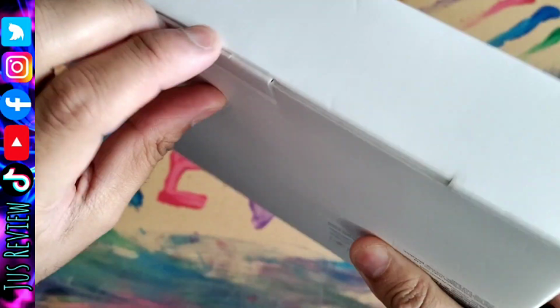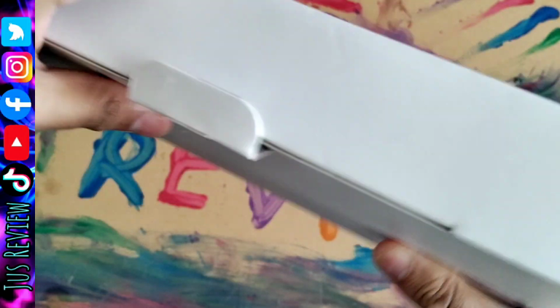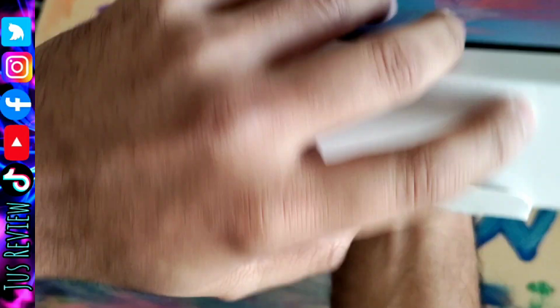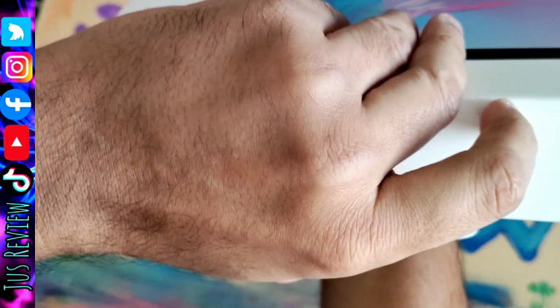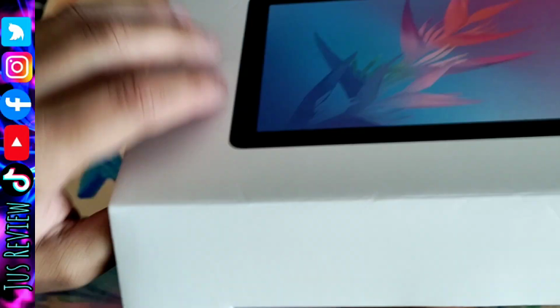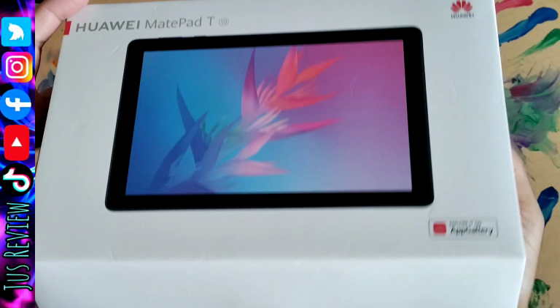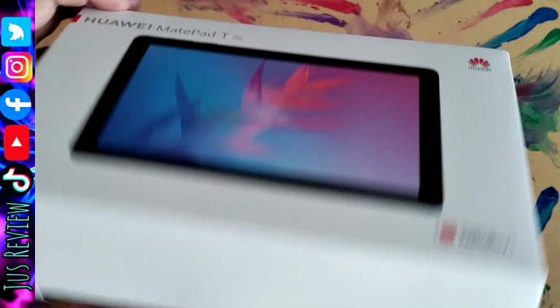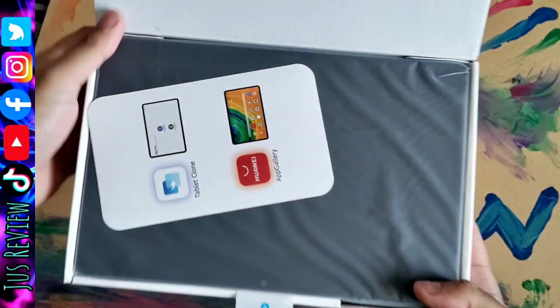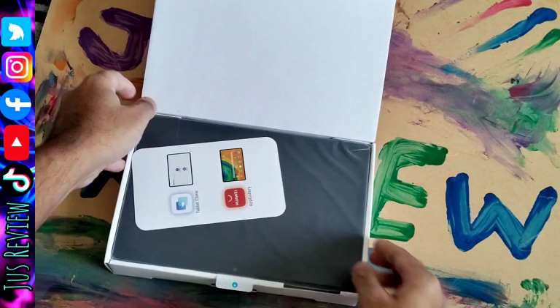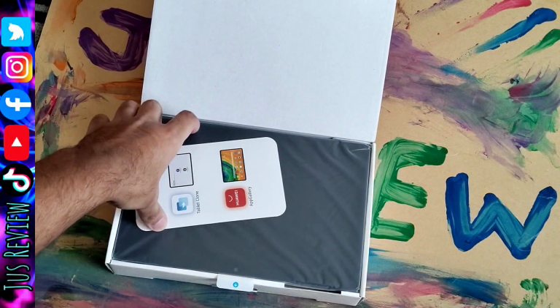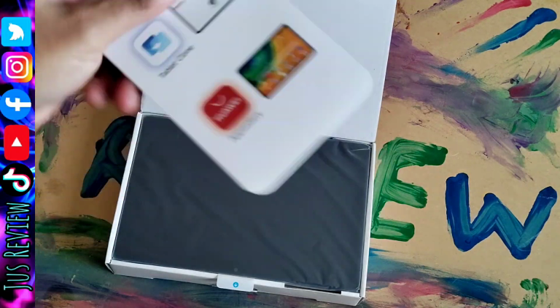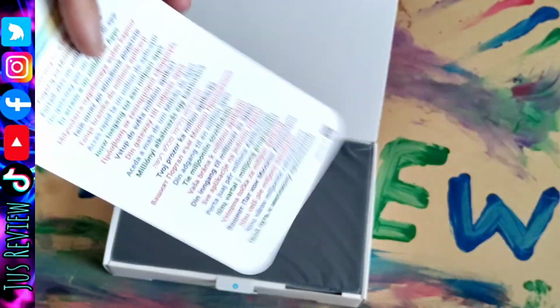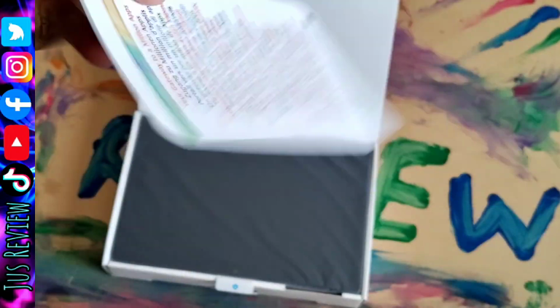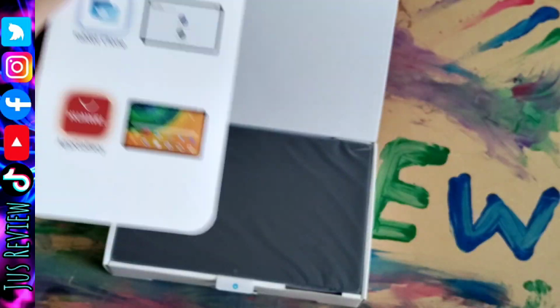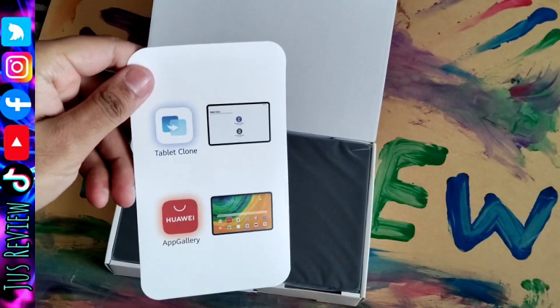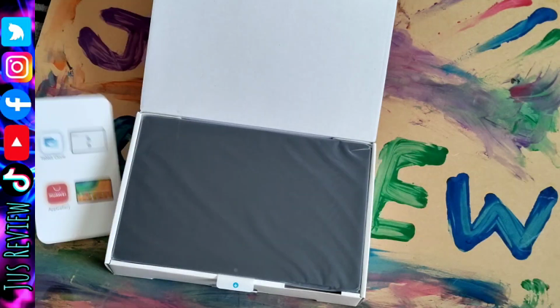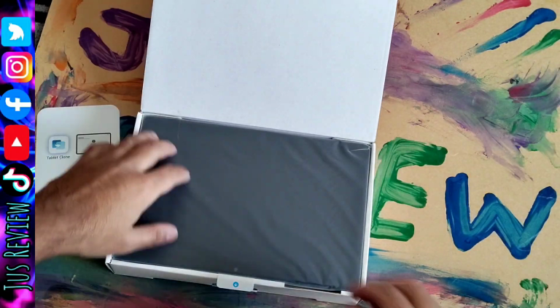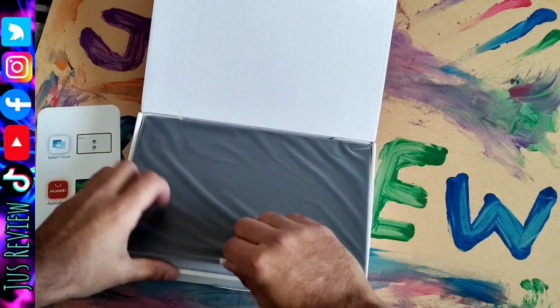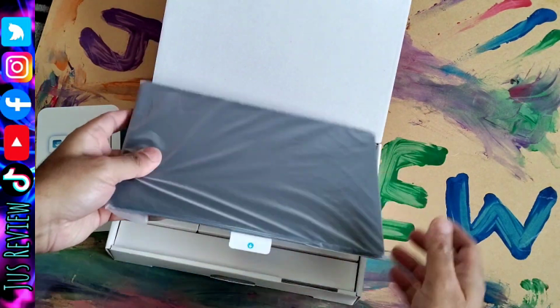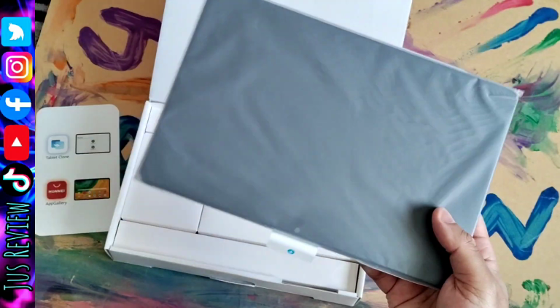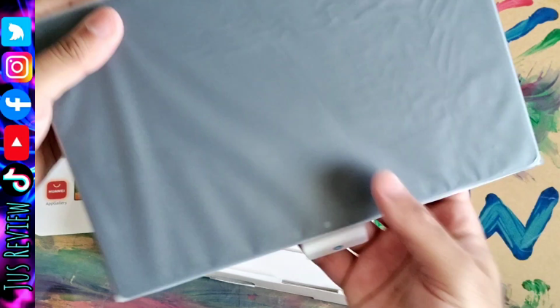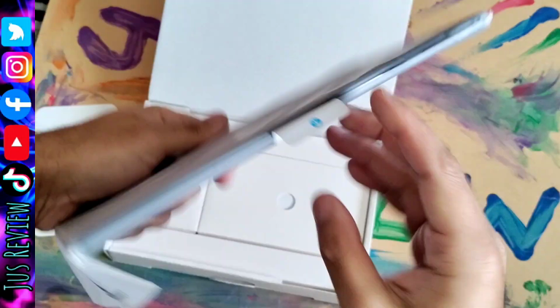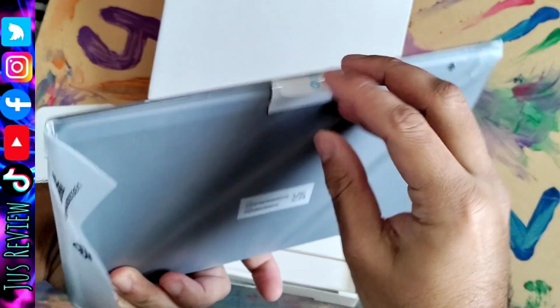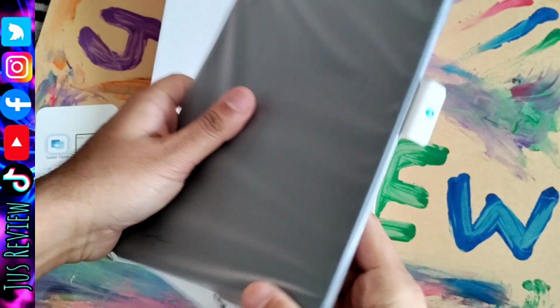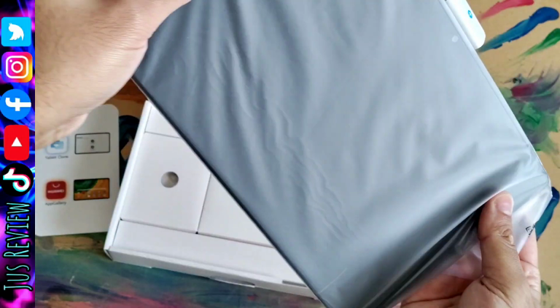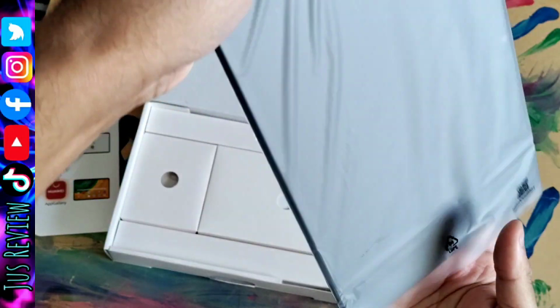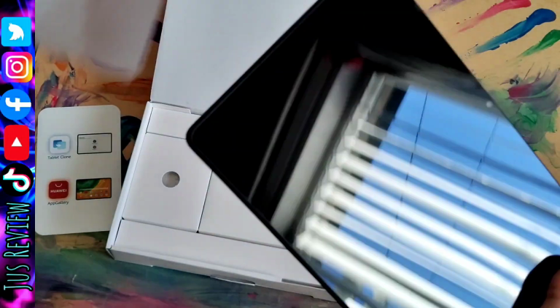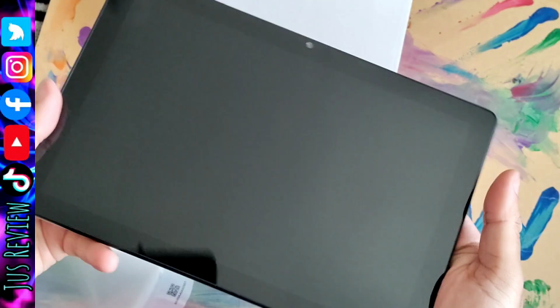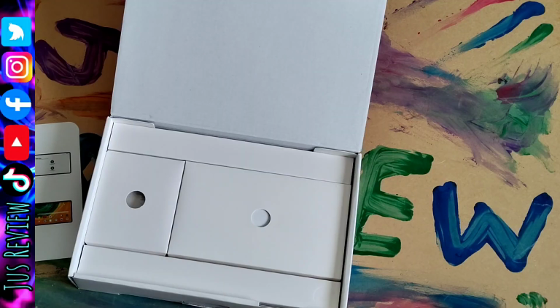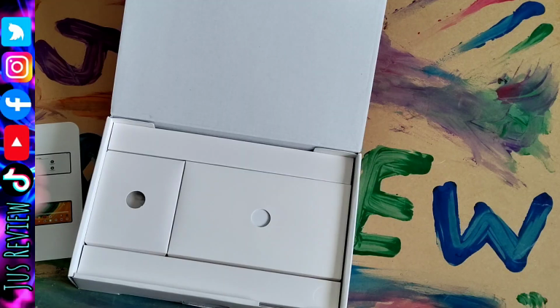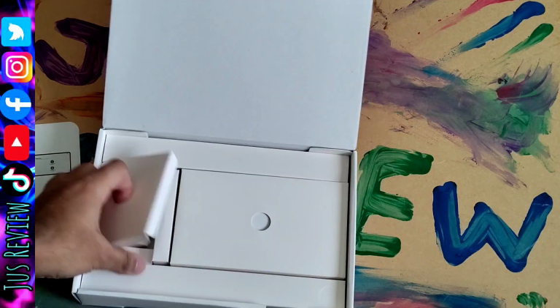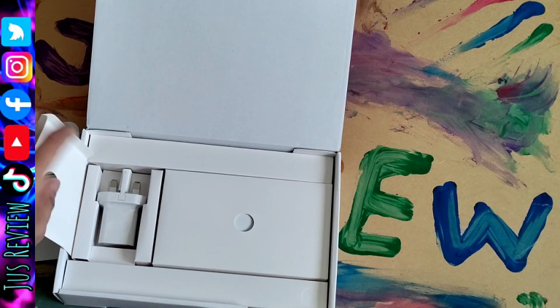It's a cheap tablet but the one problem you will have with this tablet is you can't download the Google Play Store. Instead it has the Huawei-owned built-in App Store. It does have apps on their store but it takes you to download the apps from third-party sites.